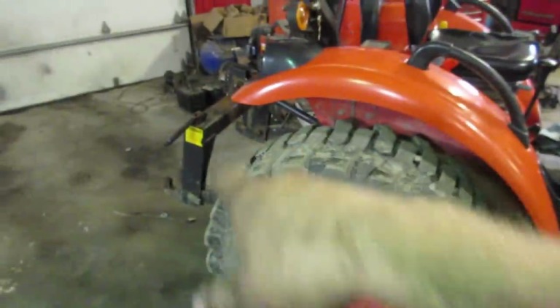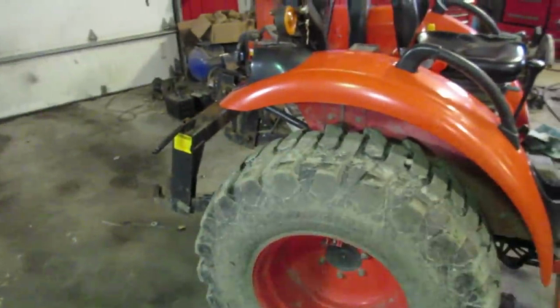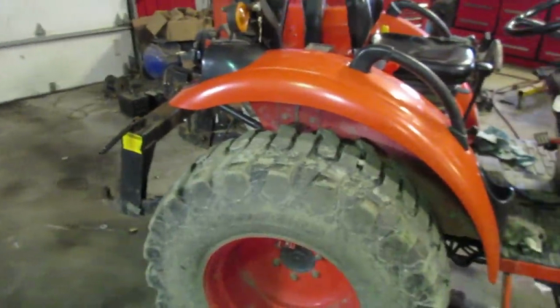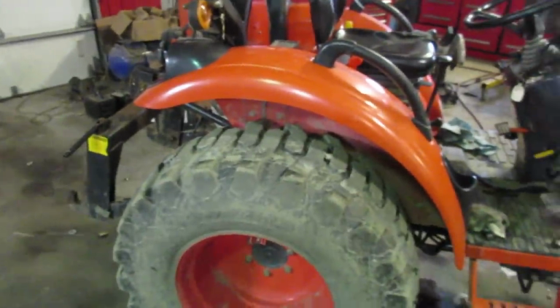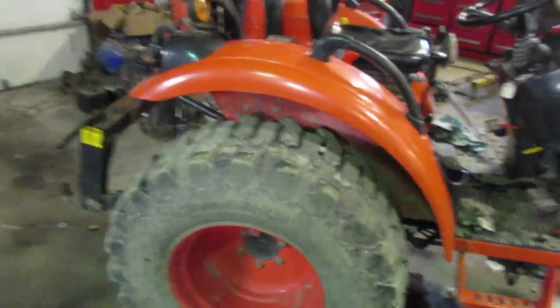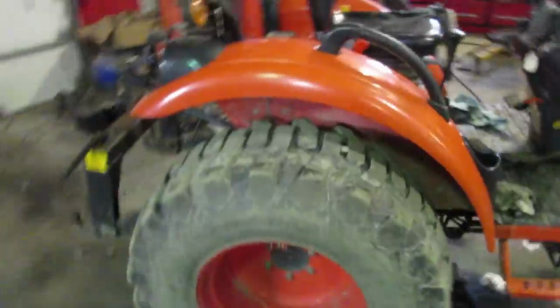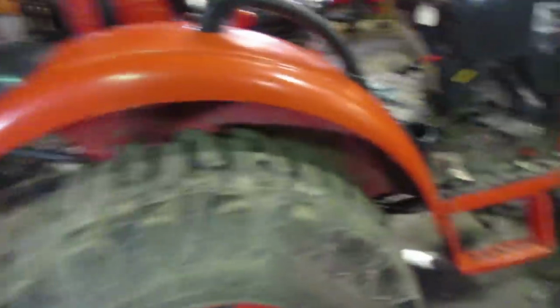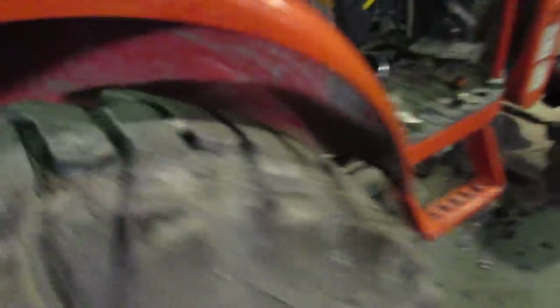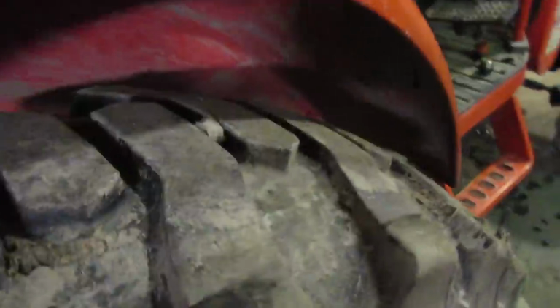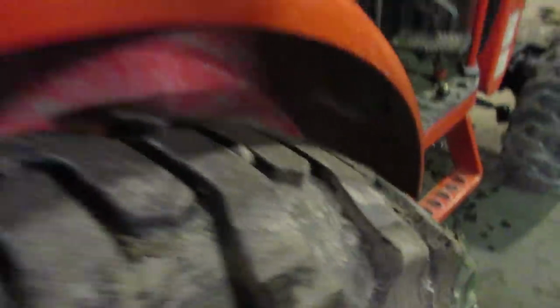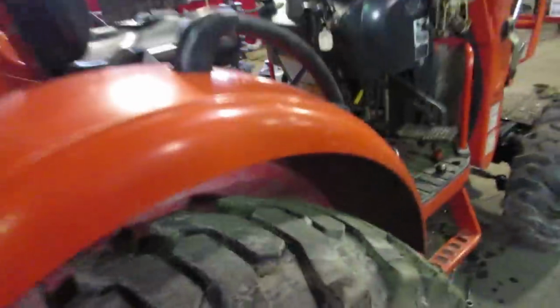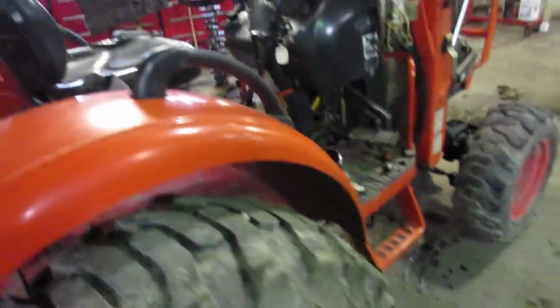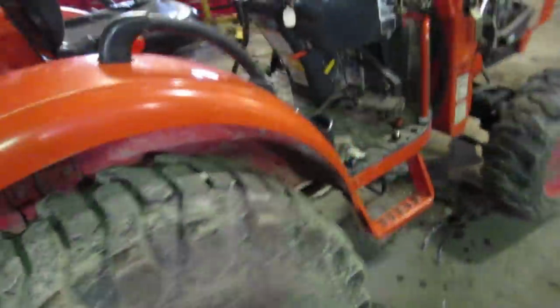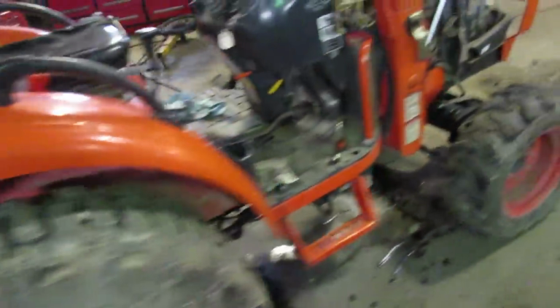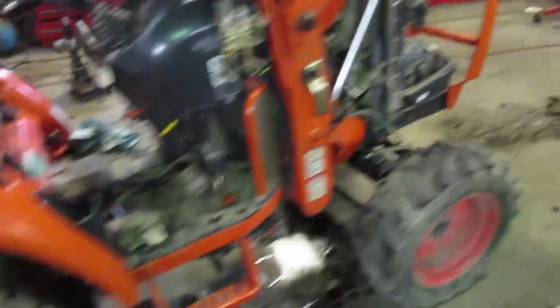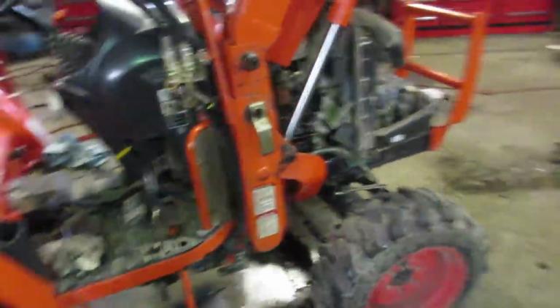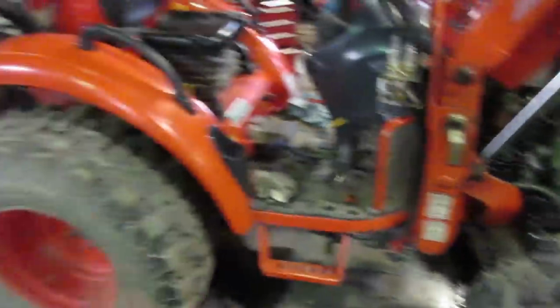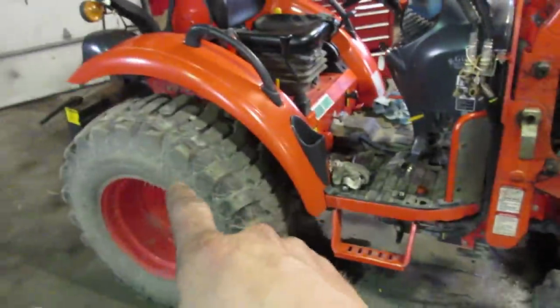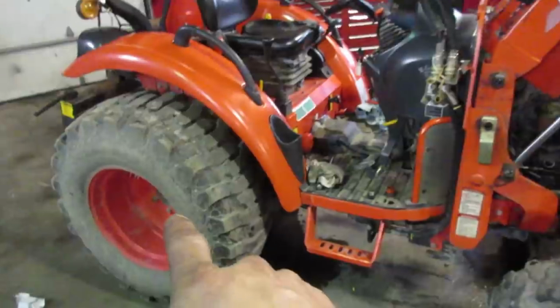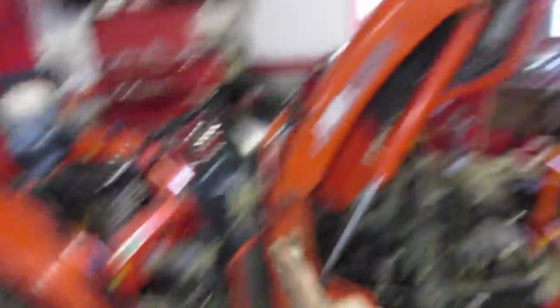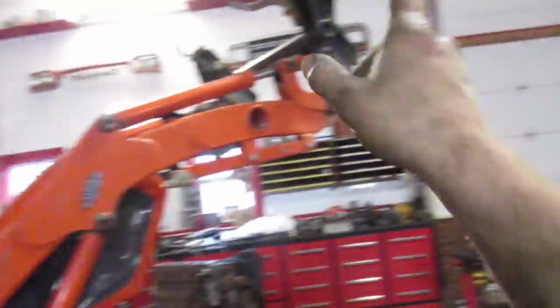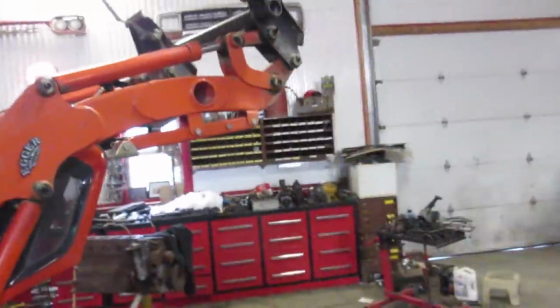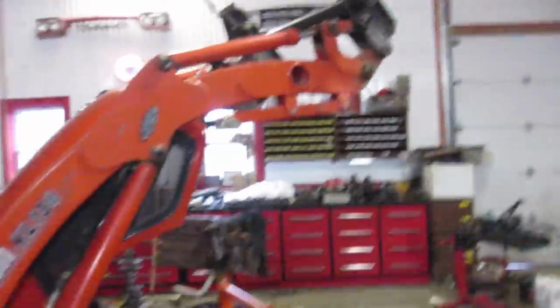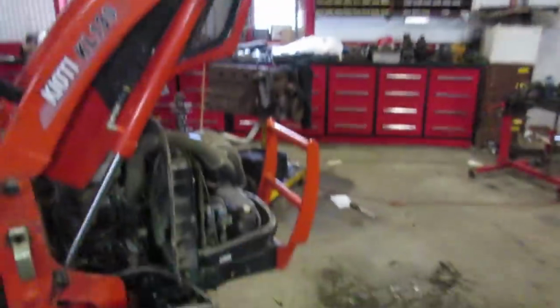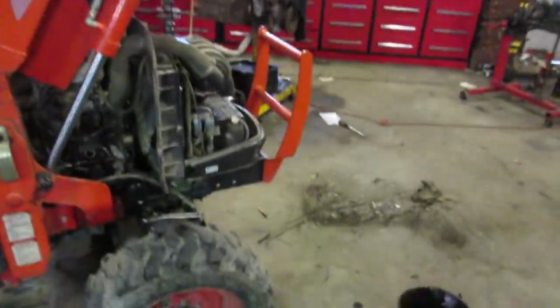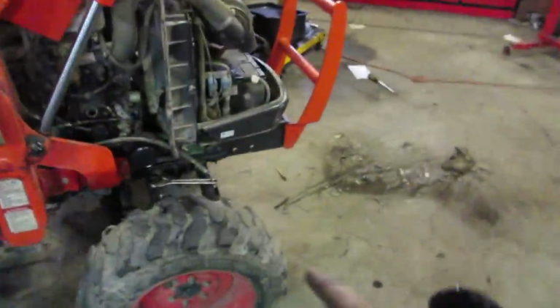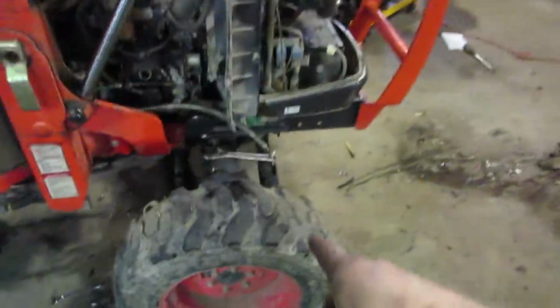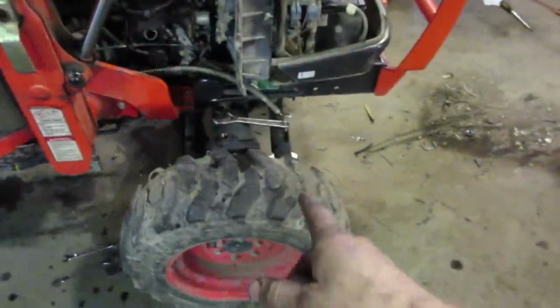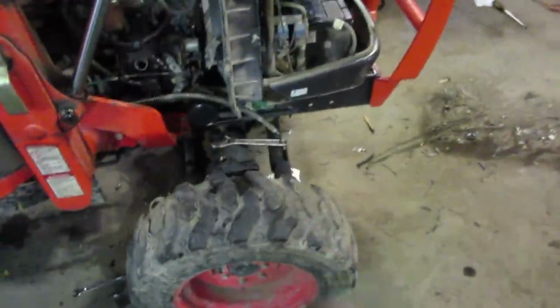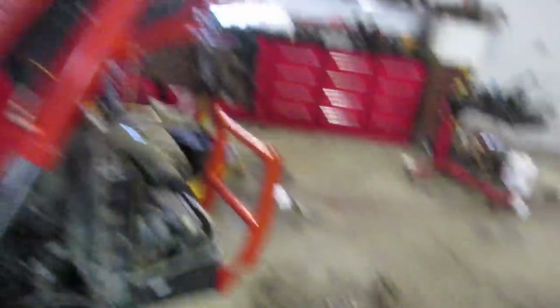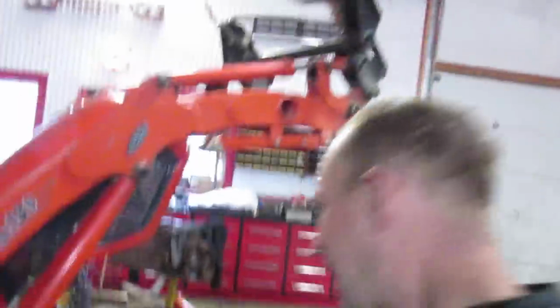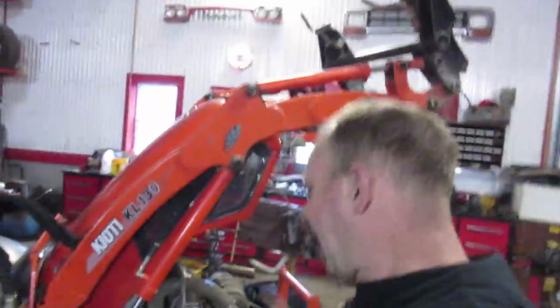This one is used for unloading skids out of trucks, which is probably borderline for the tractor's weight rating at the back. I don't think the tires are loaded — well, the tires are definitely loaded — so putting a lot of weight on the forks puts it near its limits.